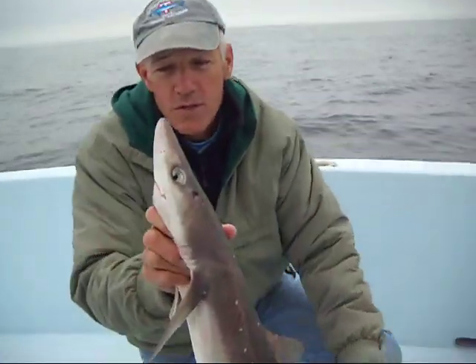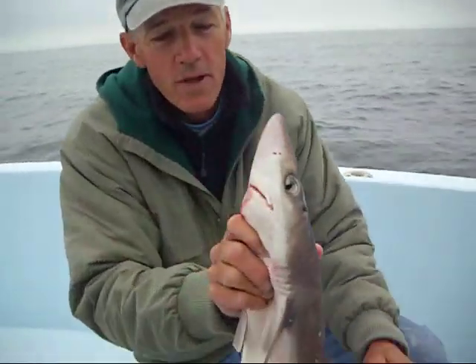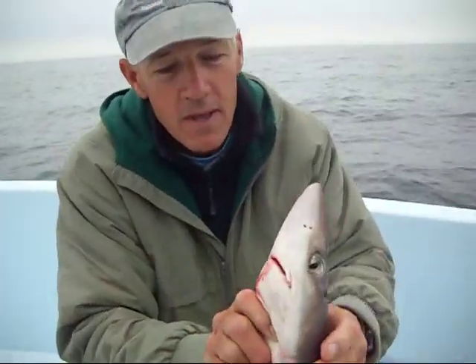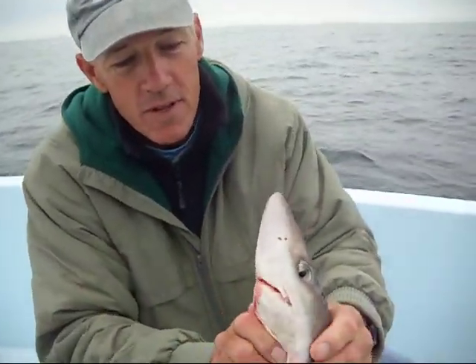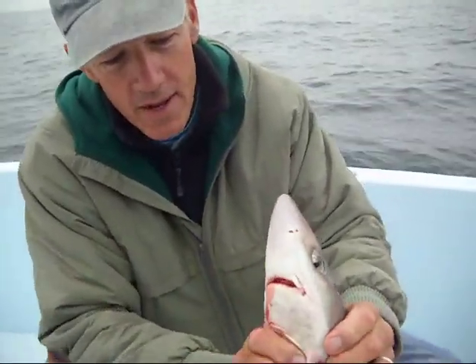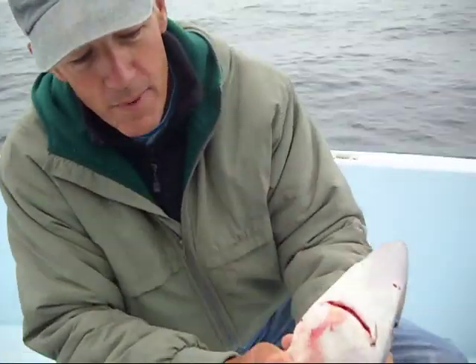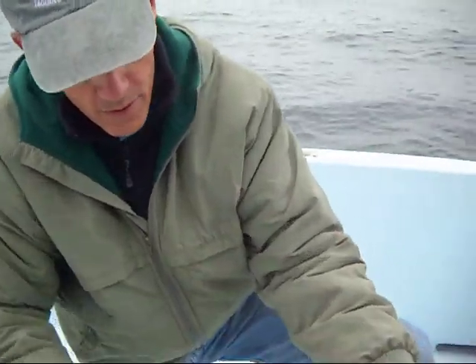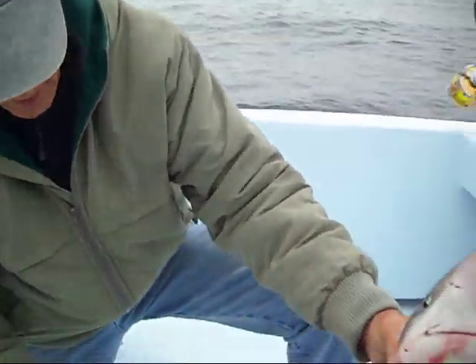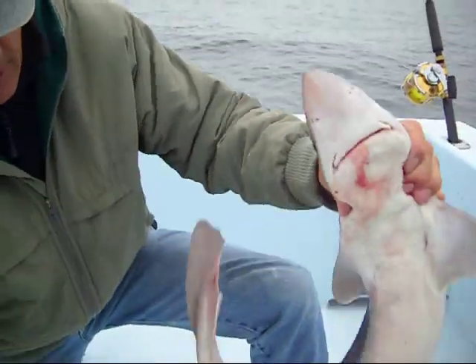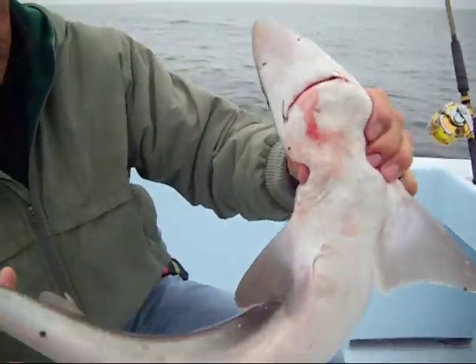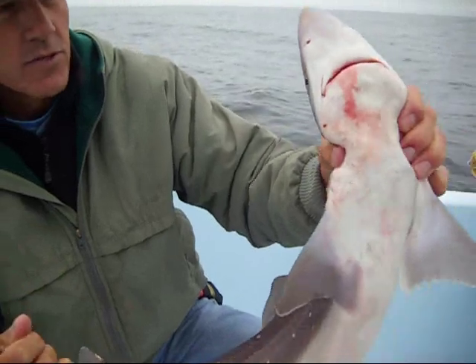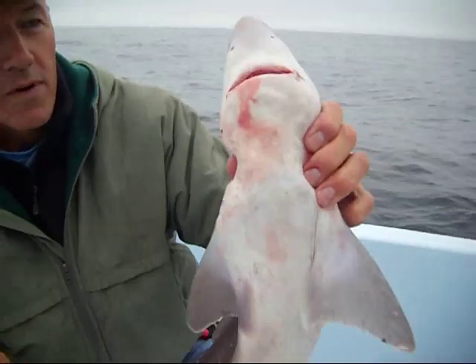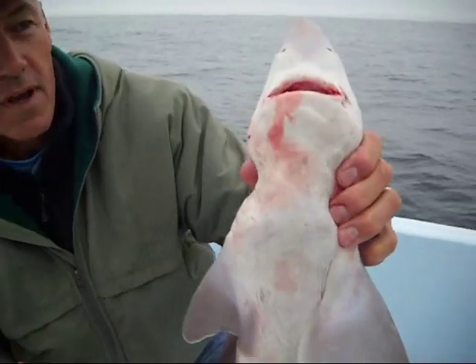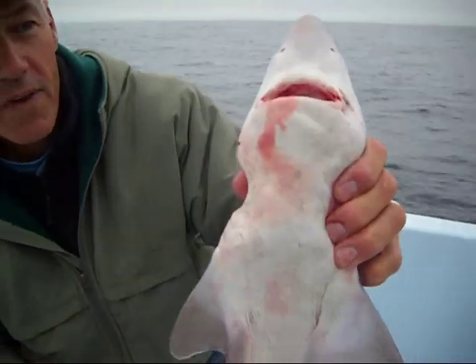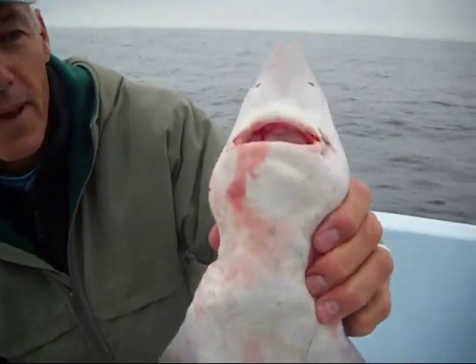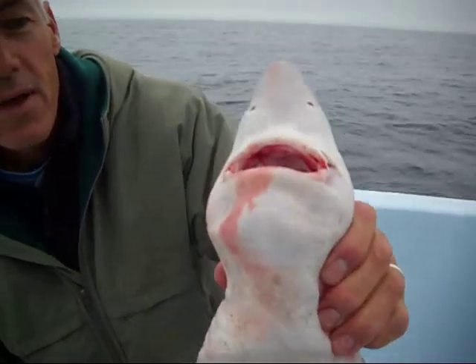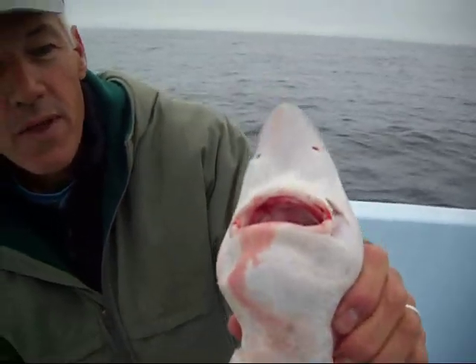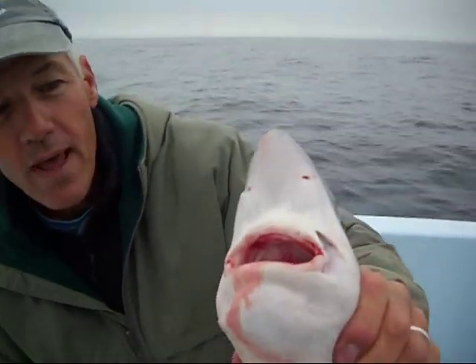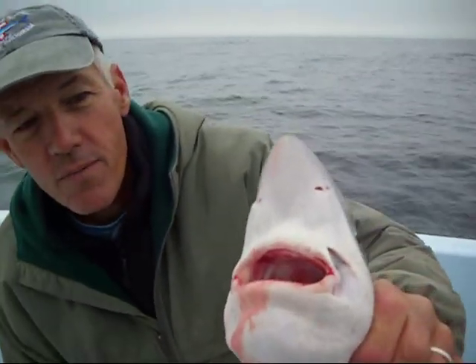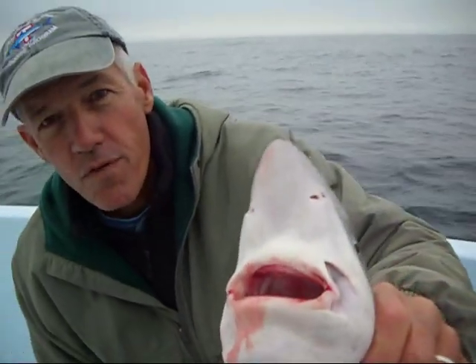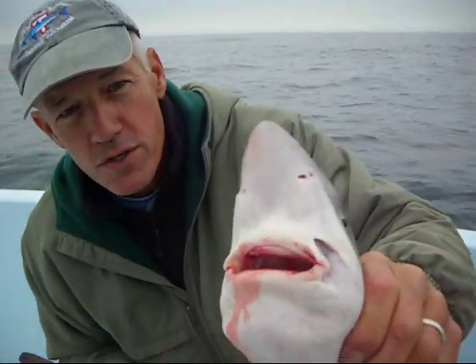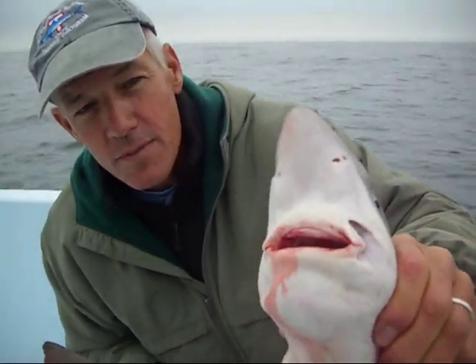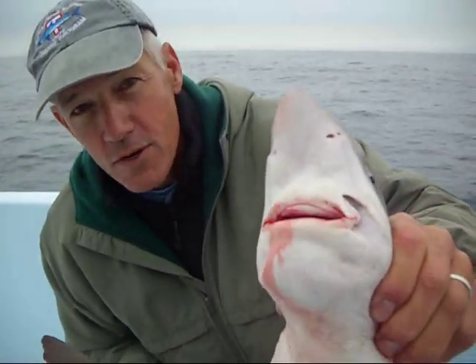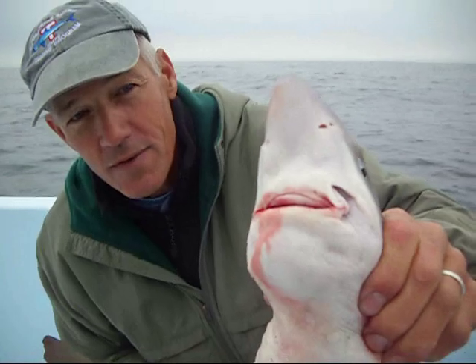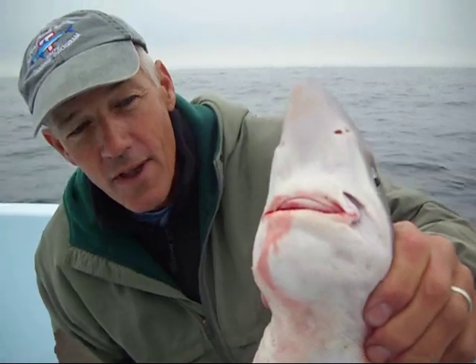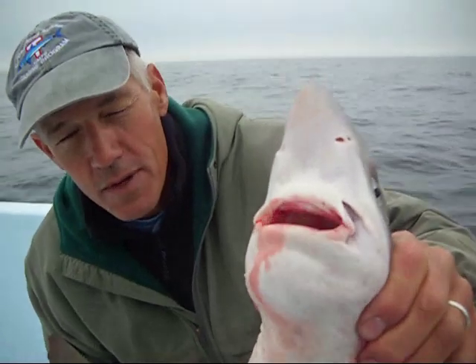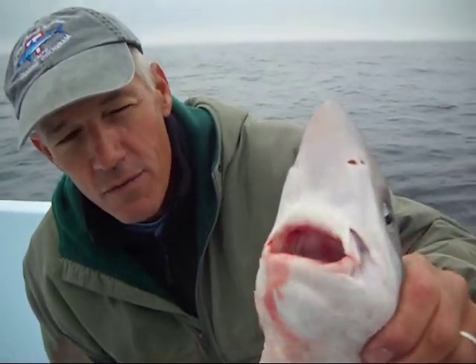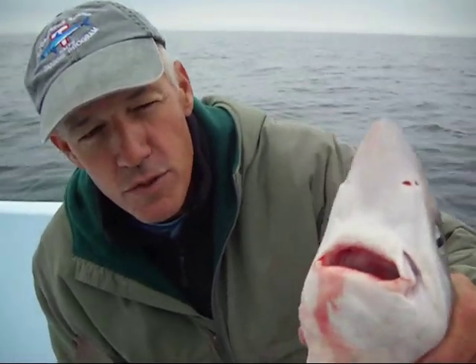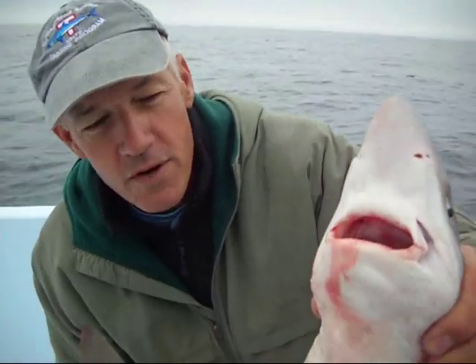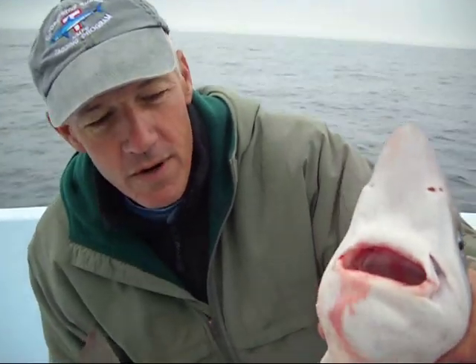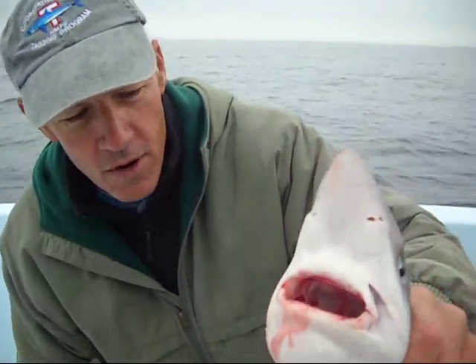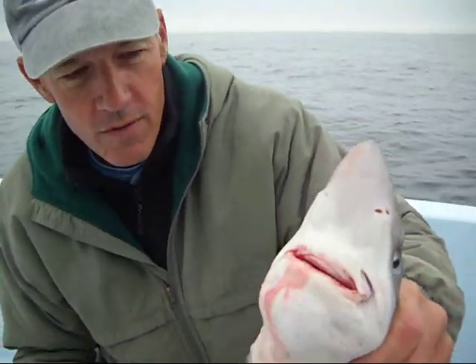If you look at their mouth, it's sort of a flat mouth where they don't have large teeth, but they do have teeth, so you have to be careful — don't put your finger in there.